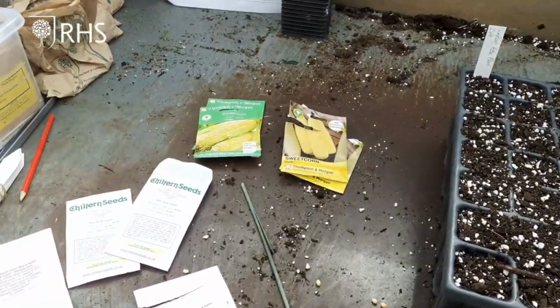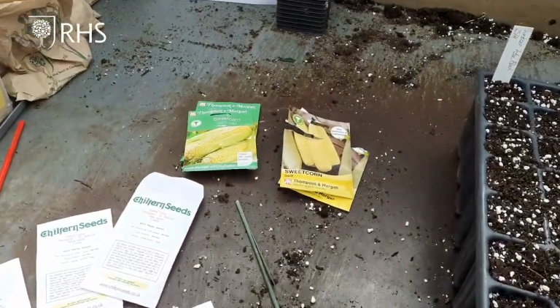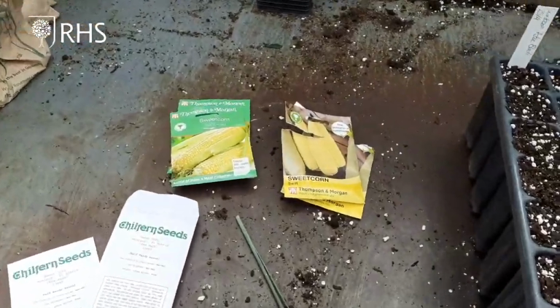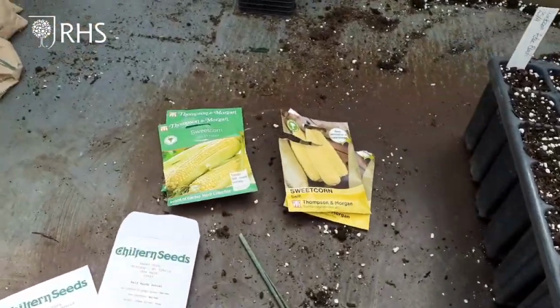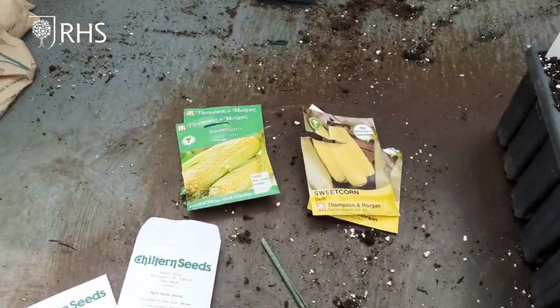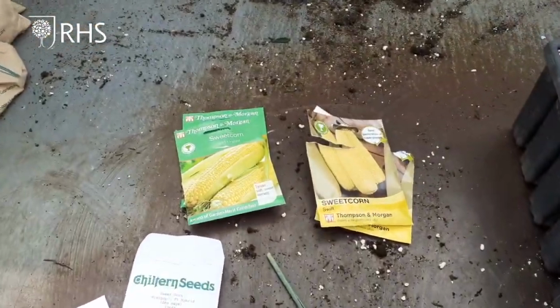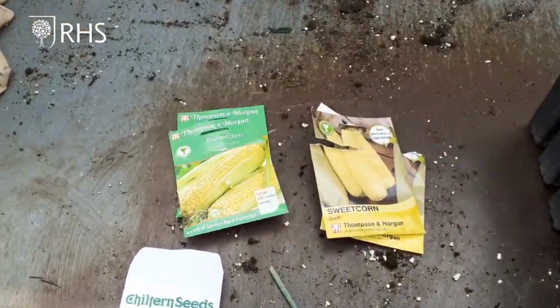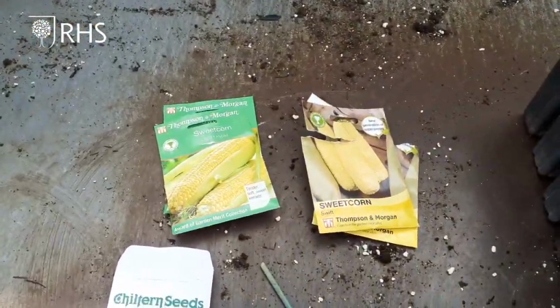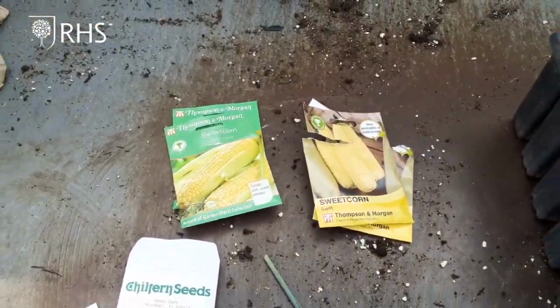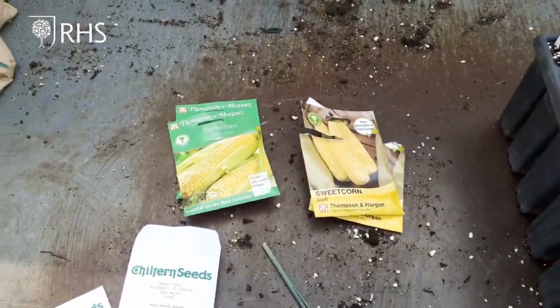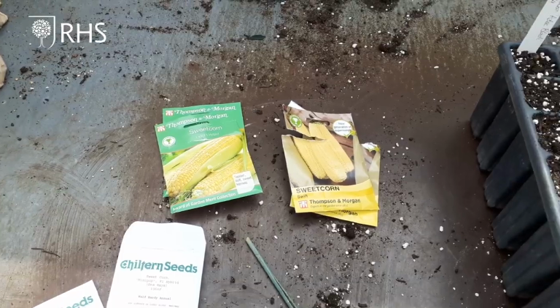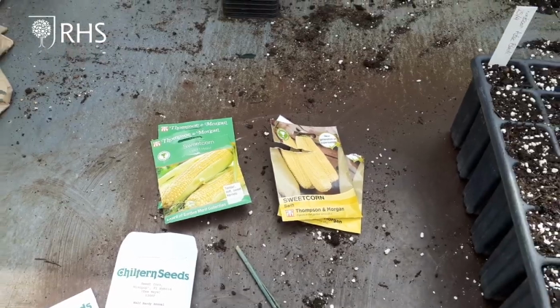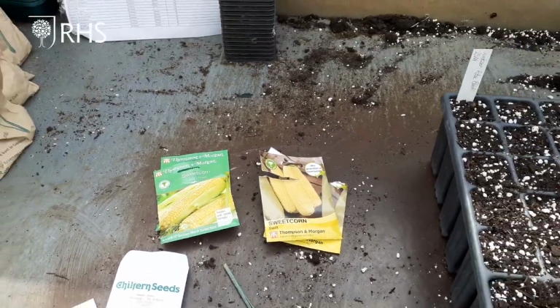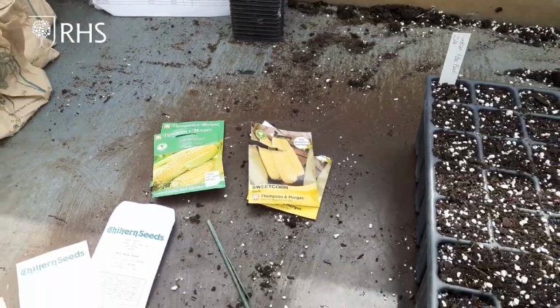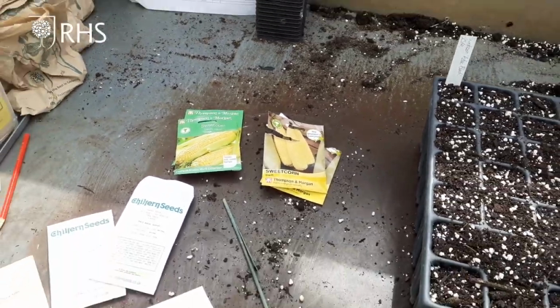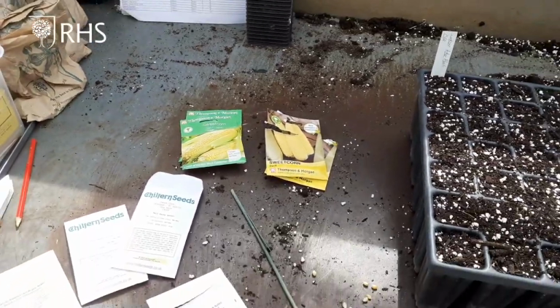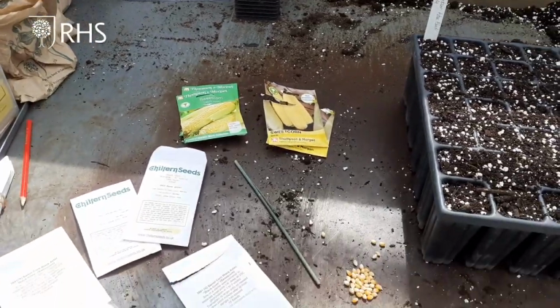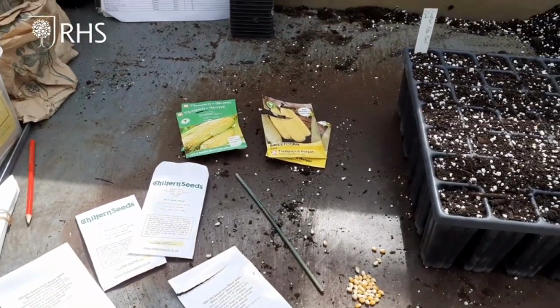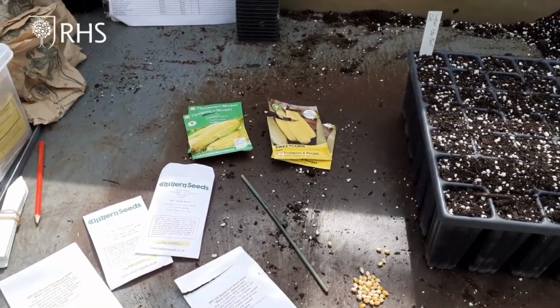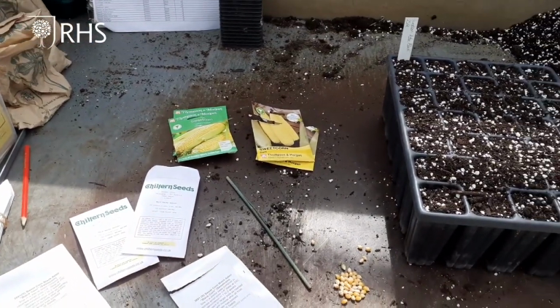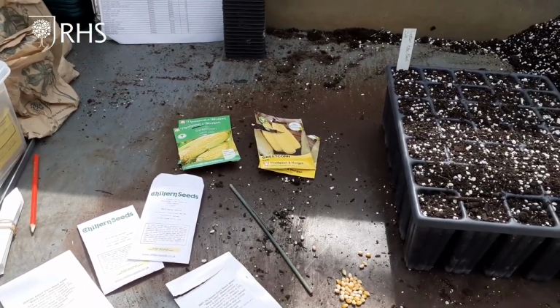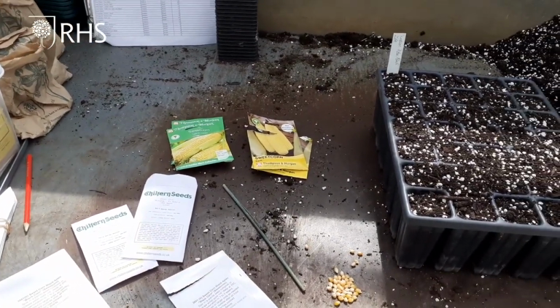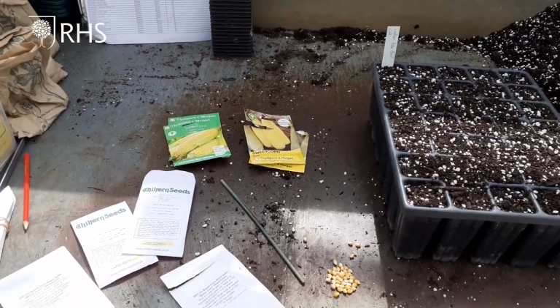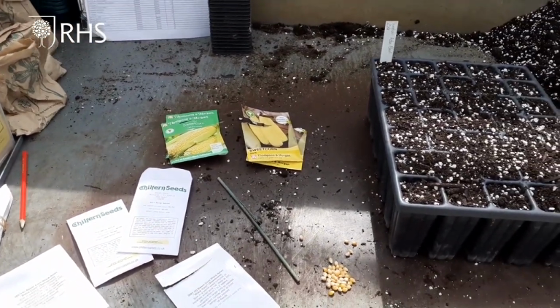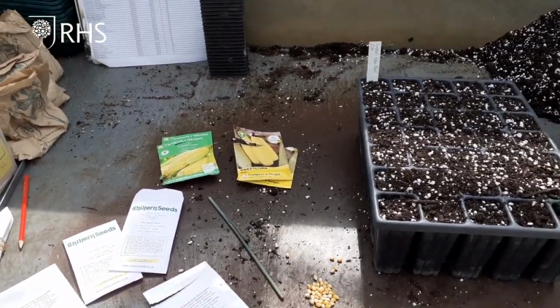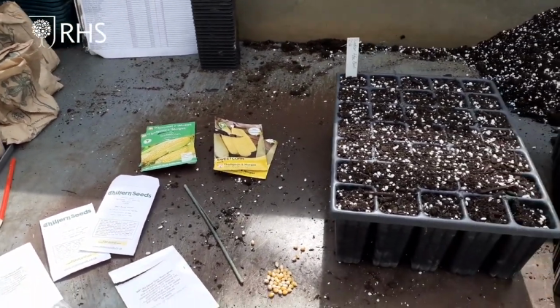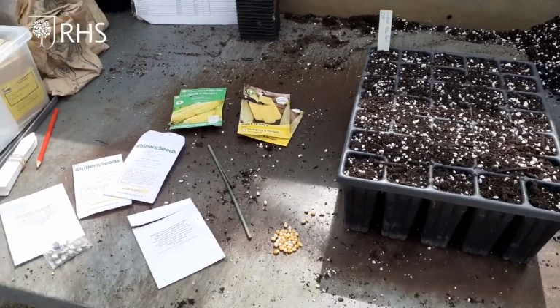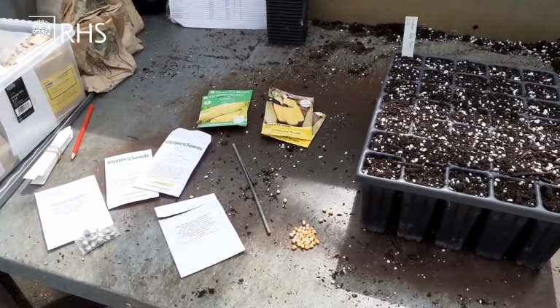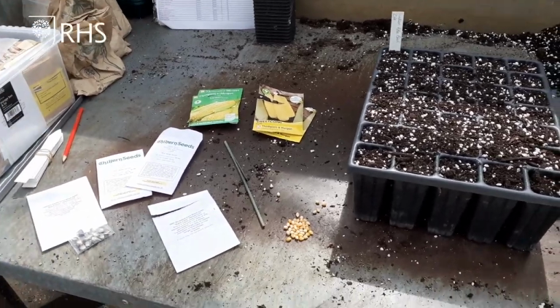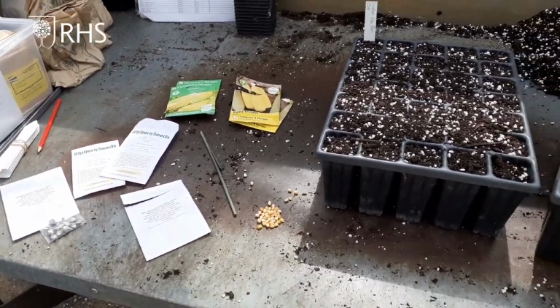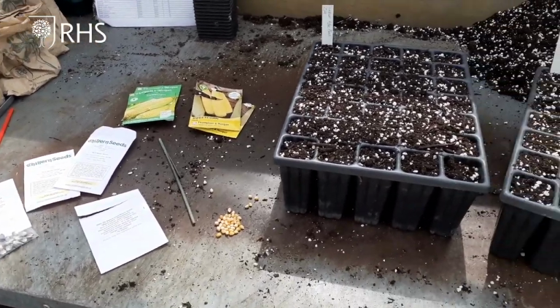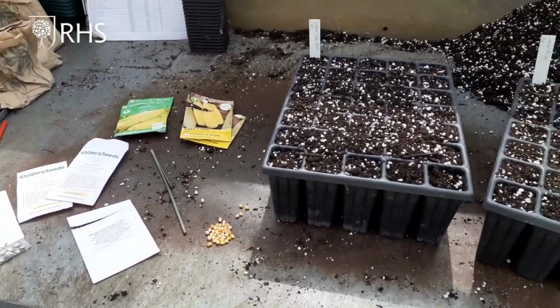So there are a couple of tips for you. I really recommend you have a go, because sweet corn is one of those plants where once you've grown it yourself and eaten your own produce, you never want to buy shop-bought stuff again. Highly recommended crop.